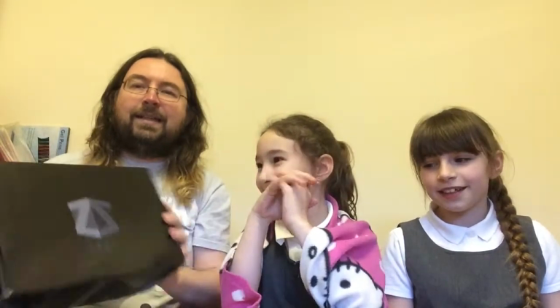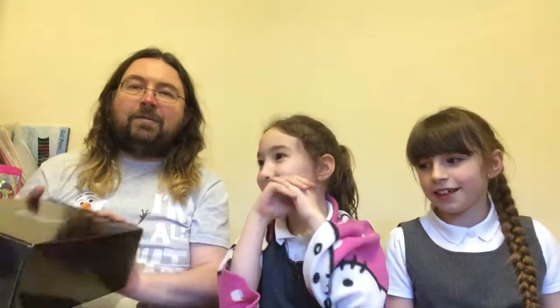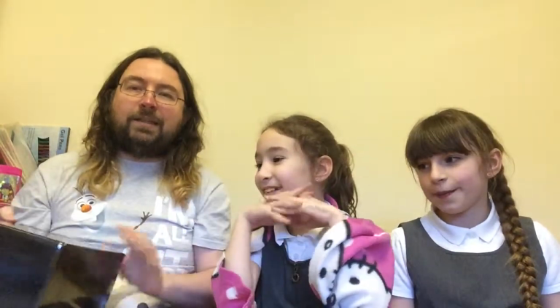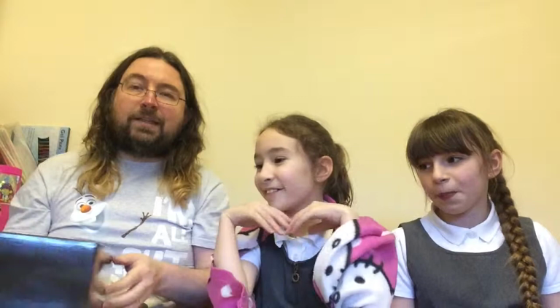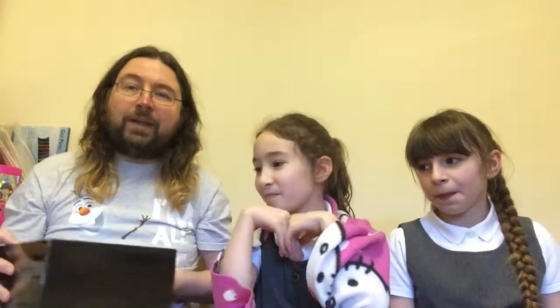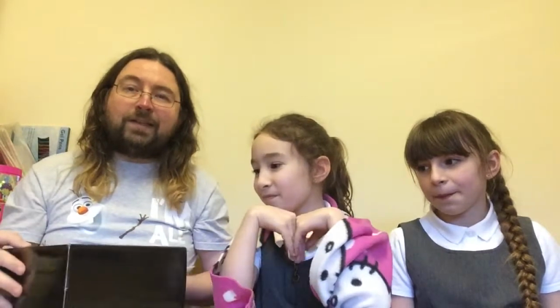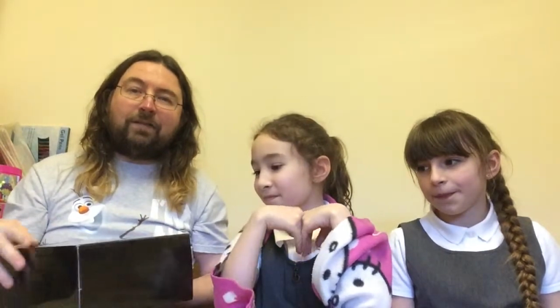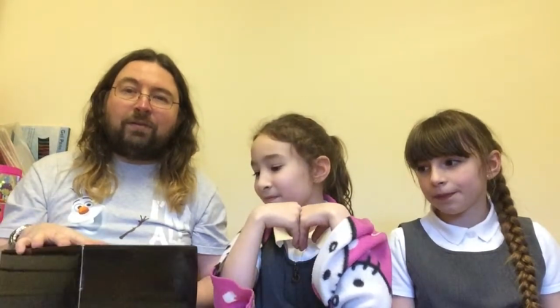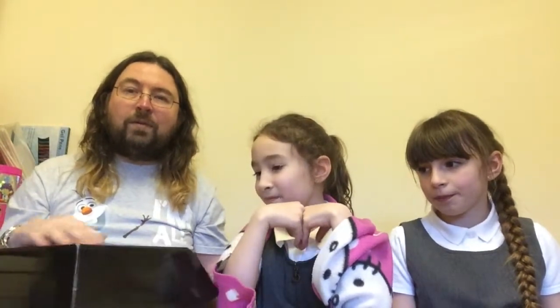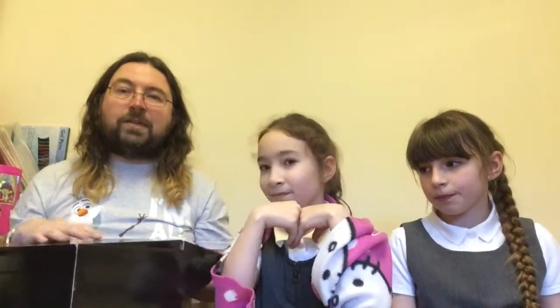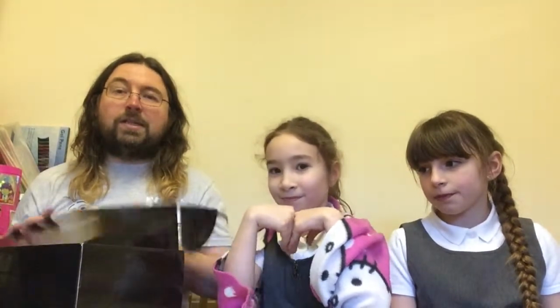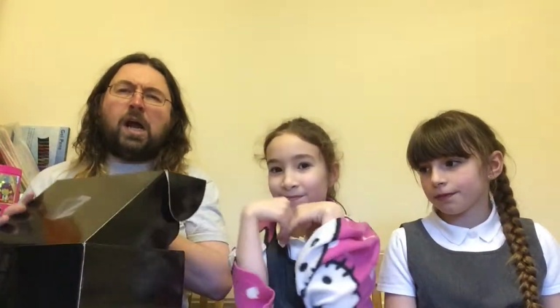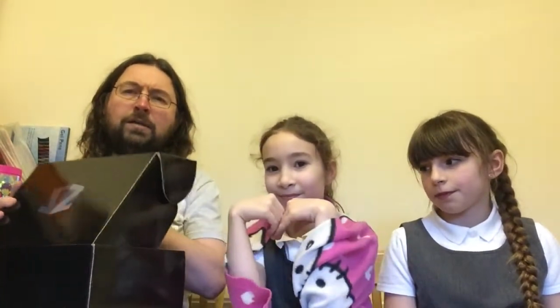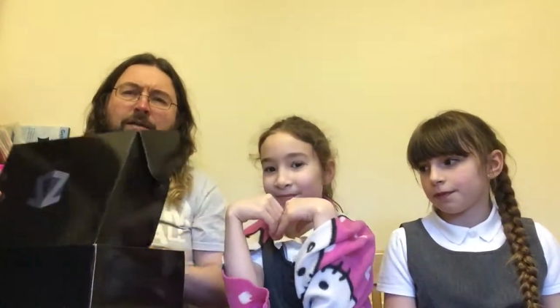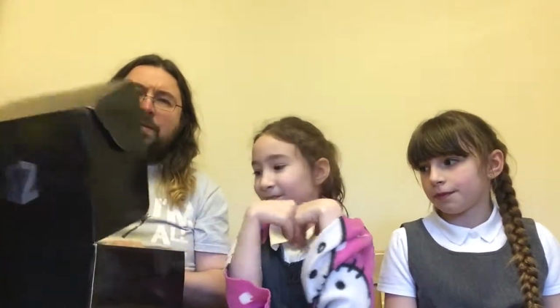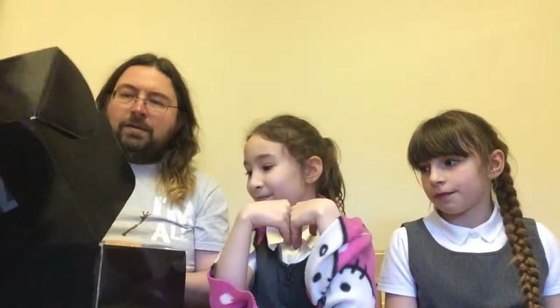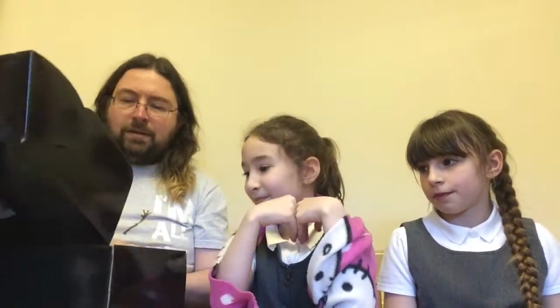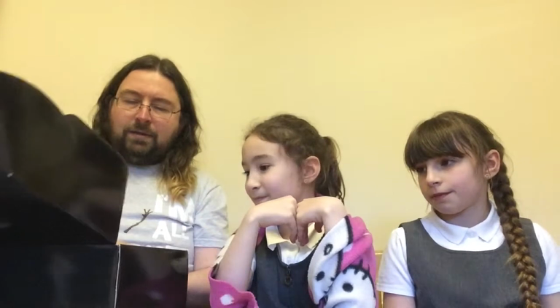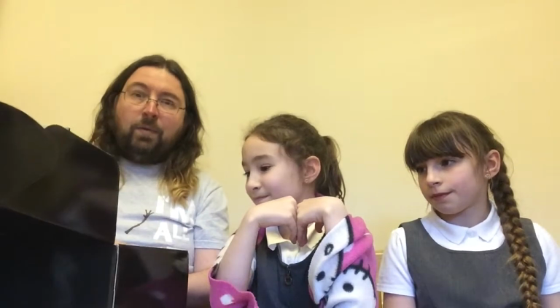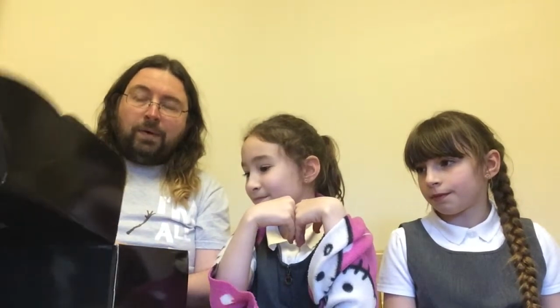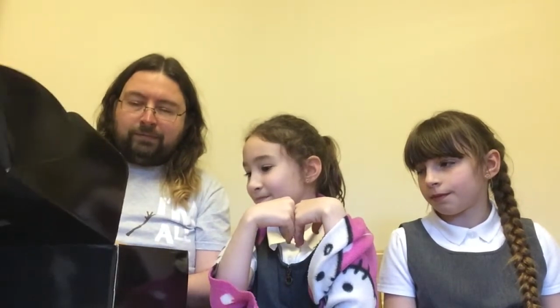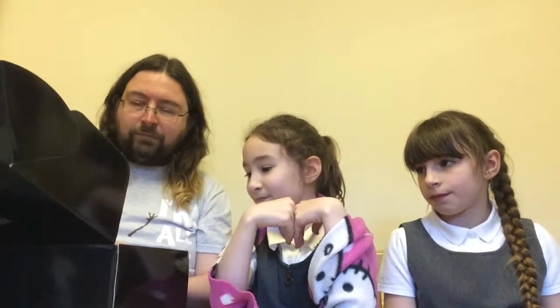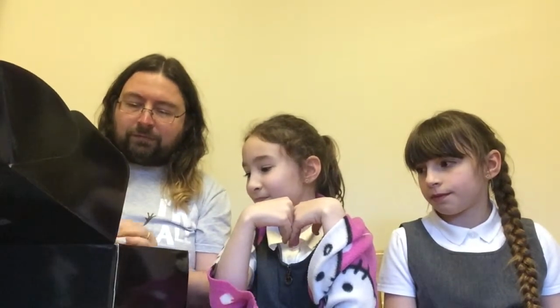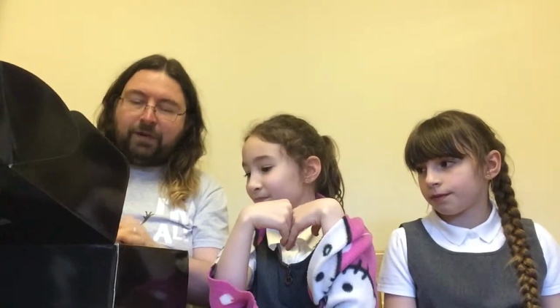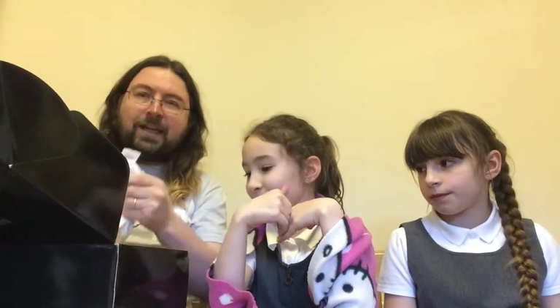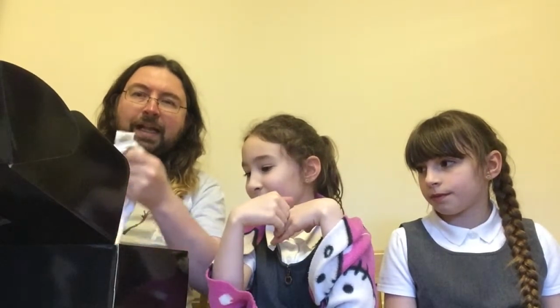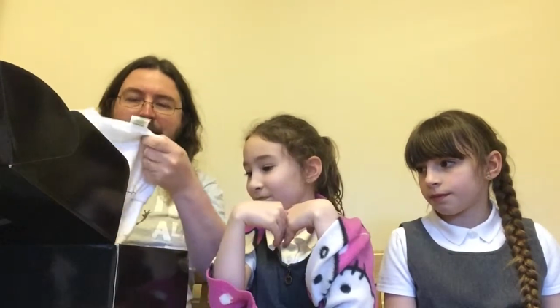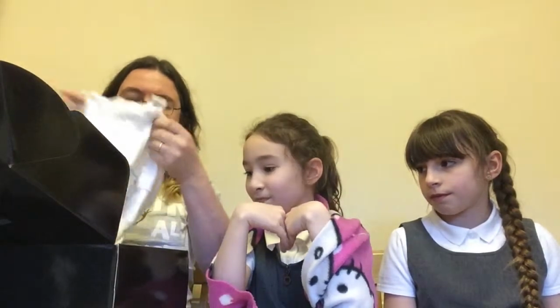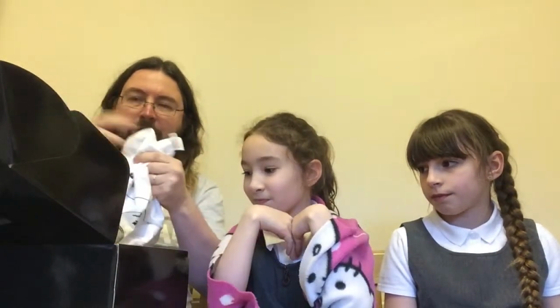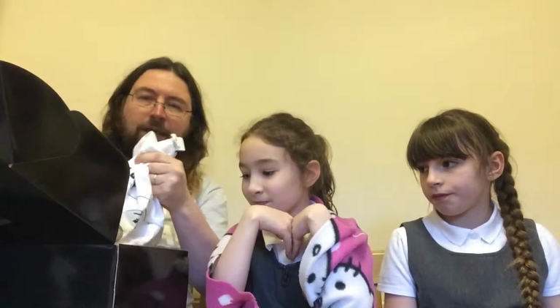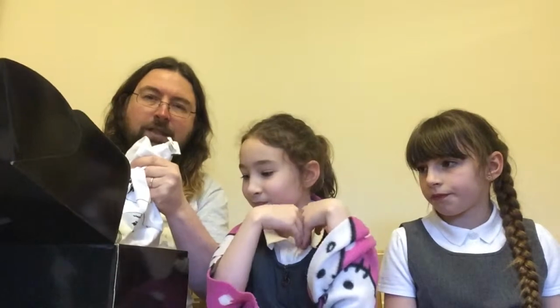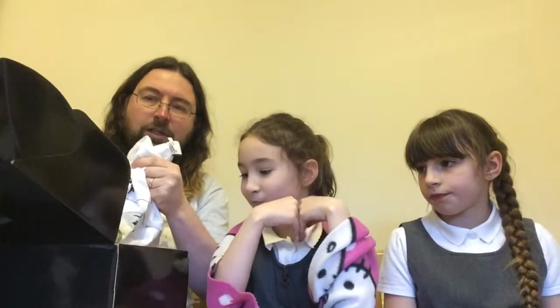Right, let's open it and find out what's inside. First thing, as usual, is a t-shirt.